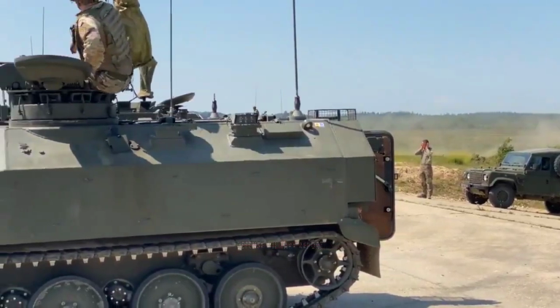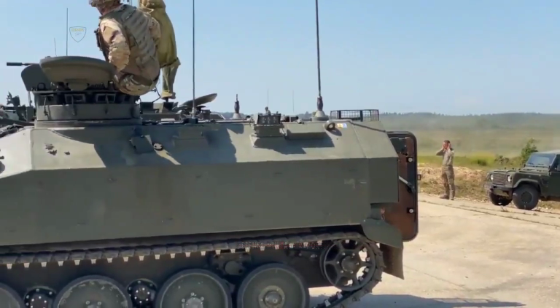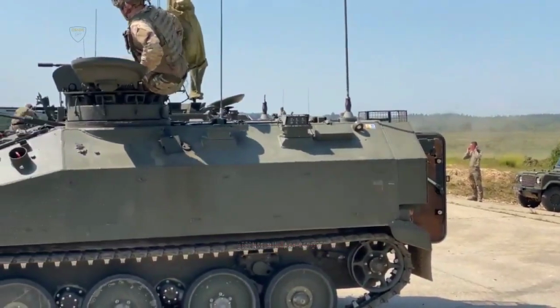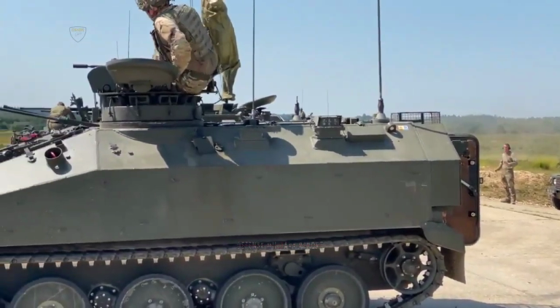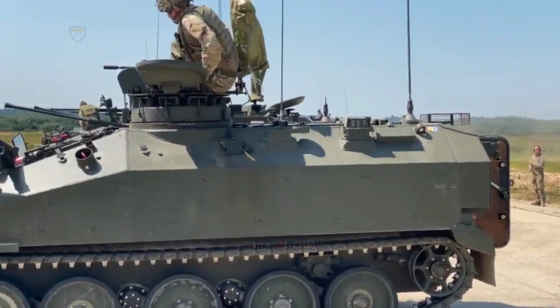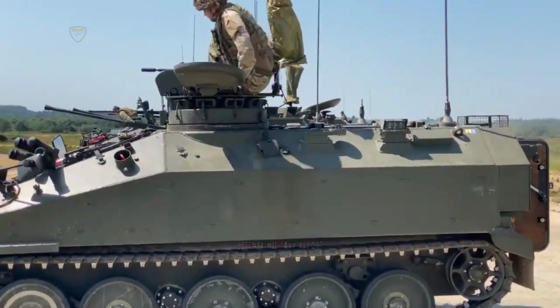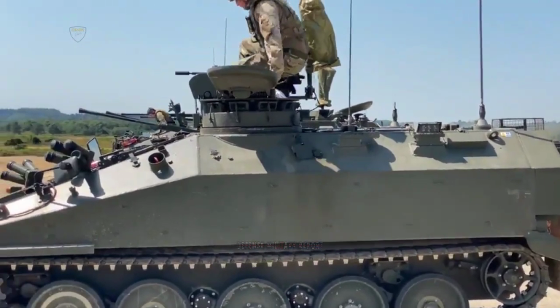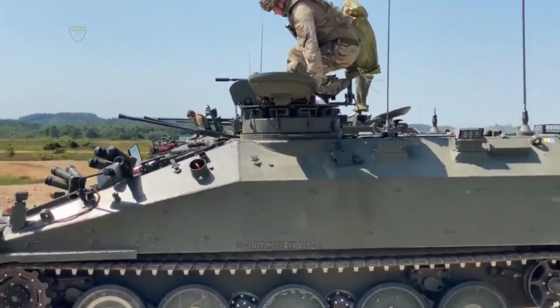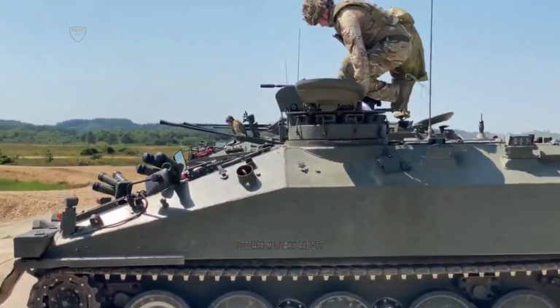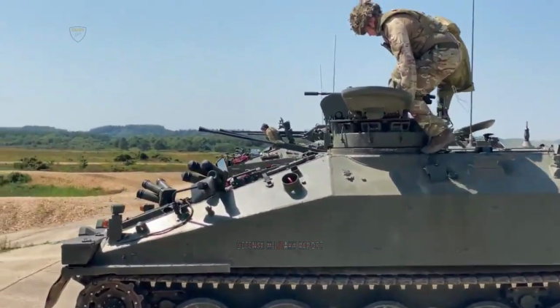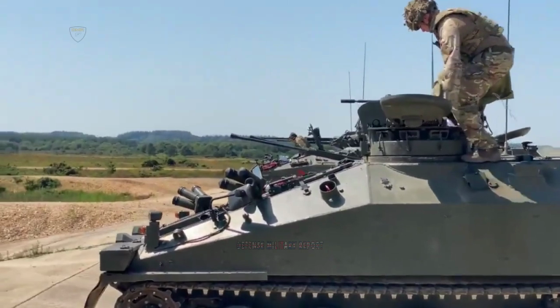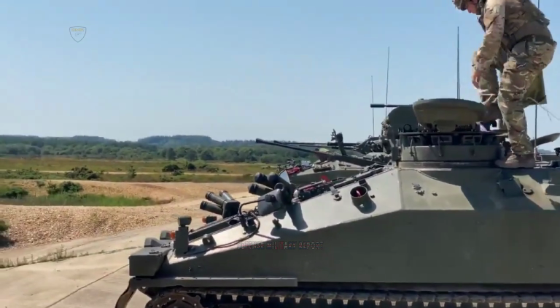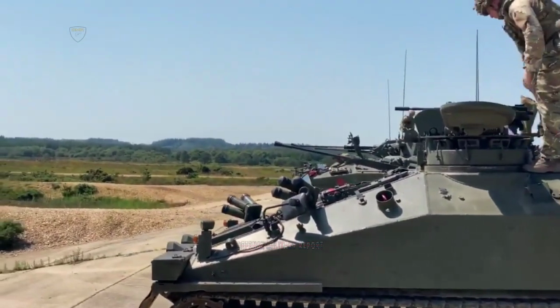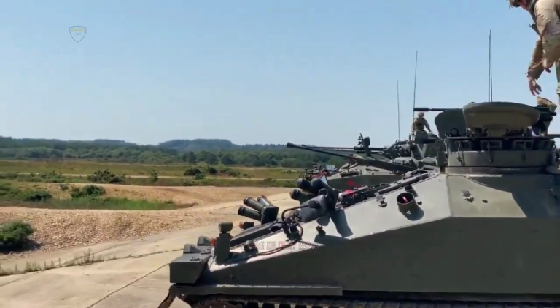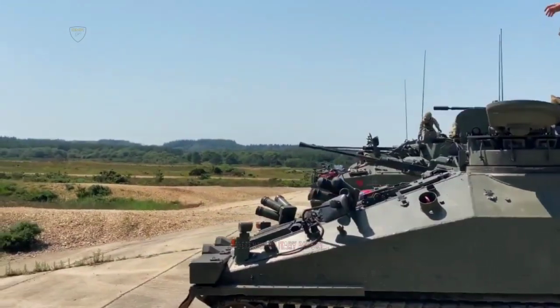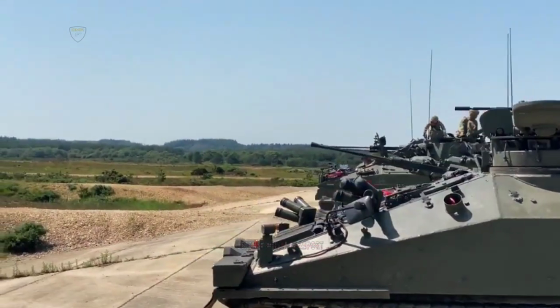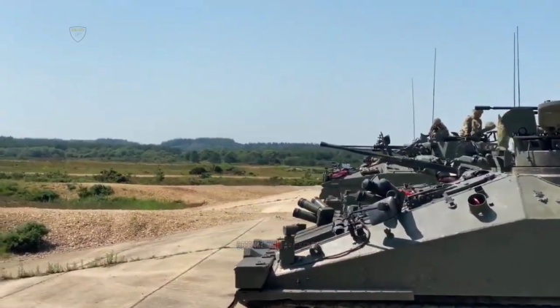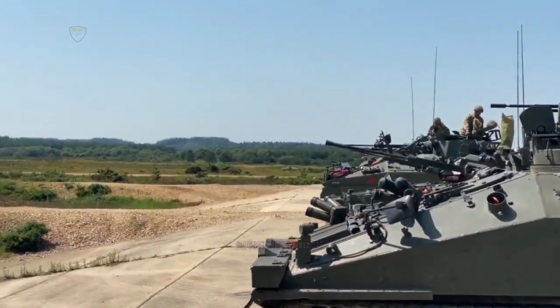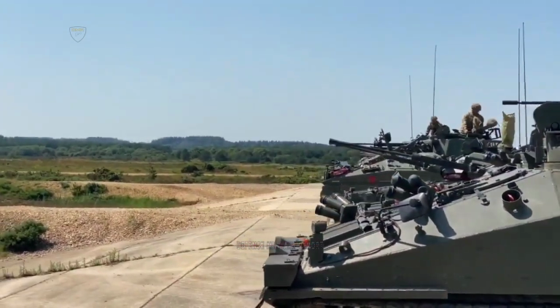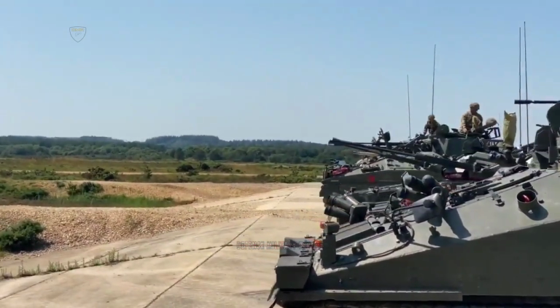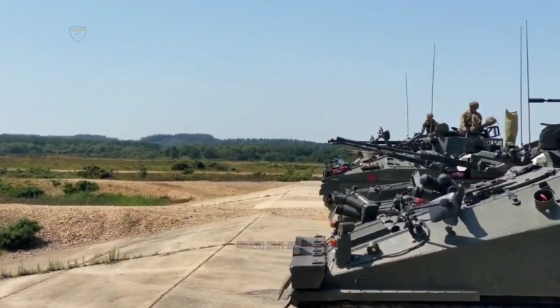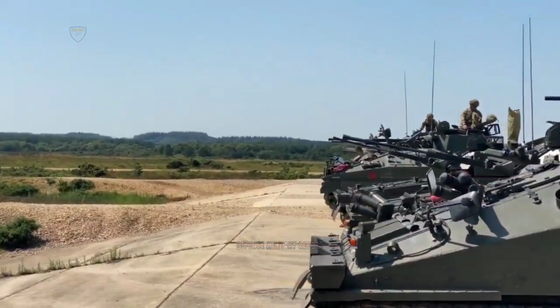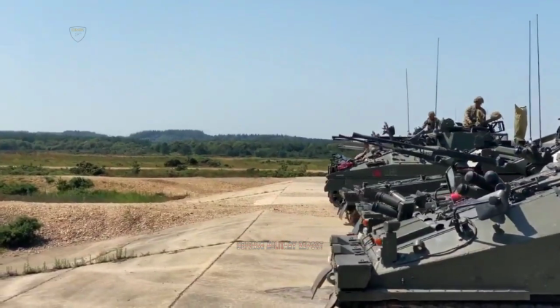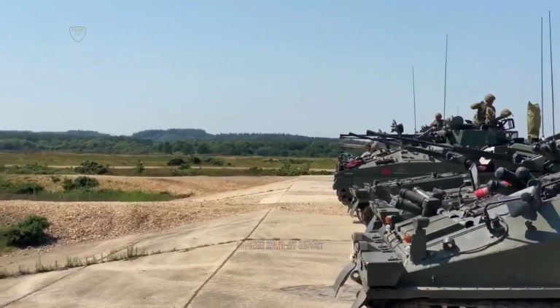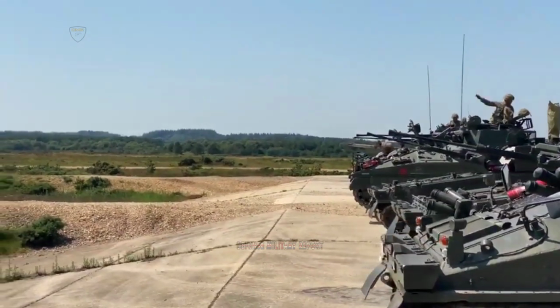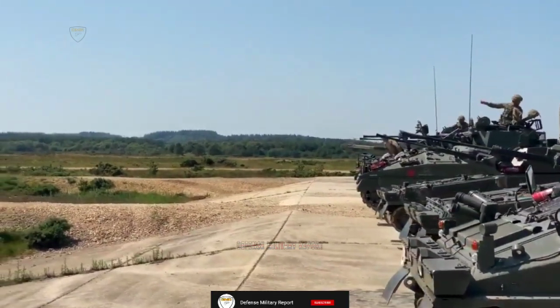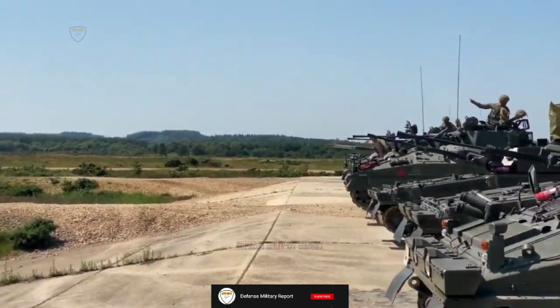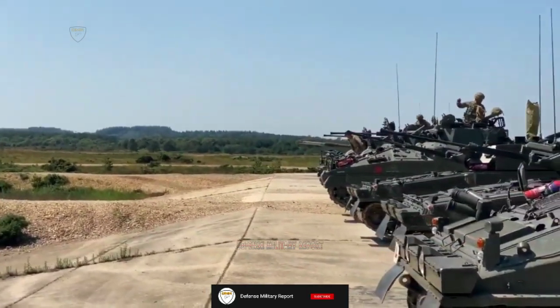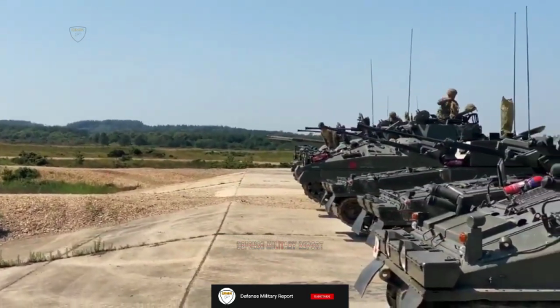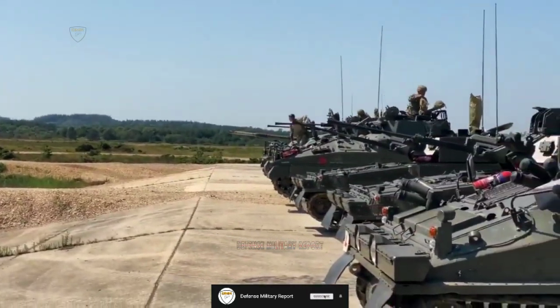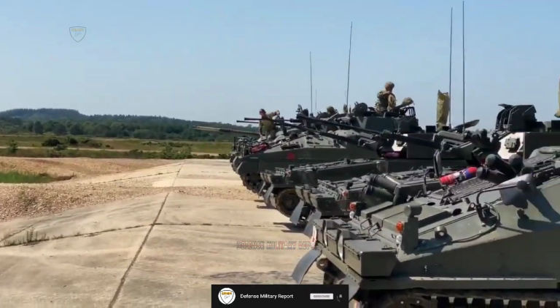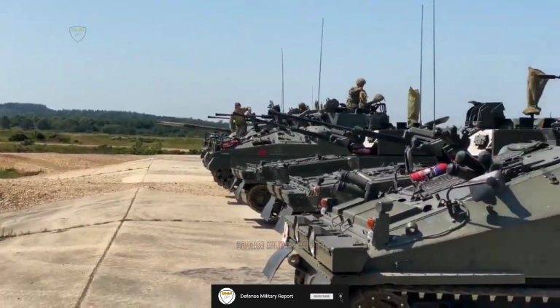Once upgraded, the vehicles will be delivered to RBSL, who will deliver the Challenger 3 program under the £800 million contract secured by Defence Equipment and Support. They will use the modified vehicles as the trial and demonstration platforms.